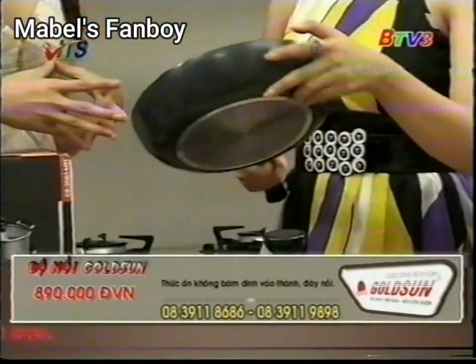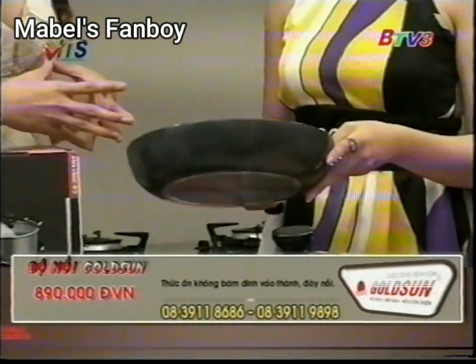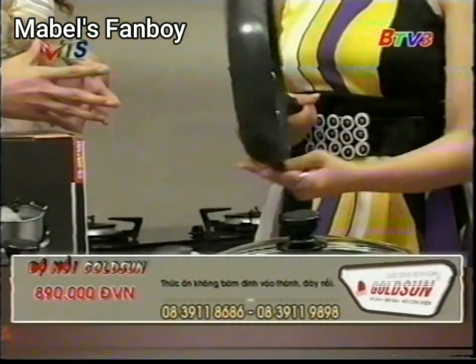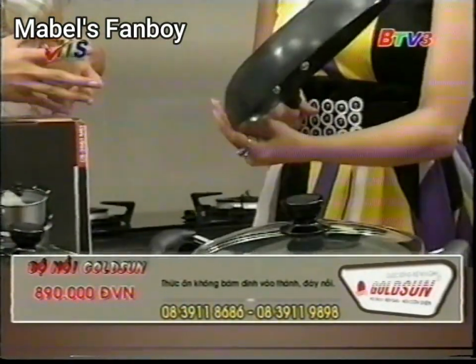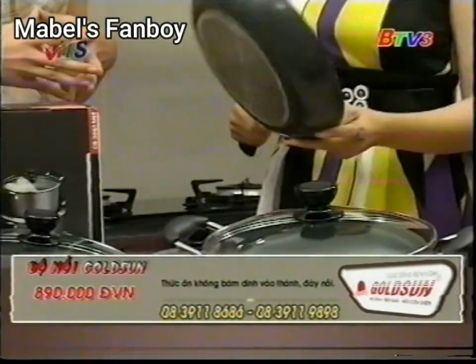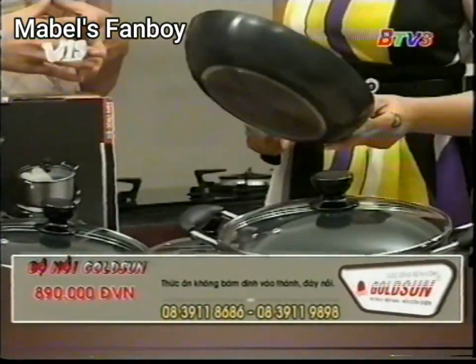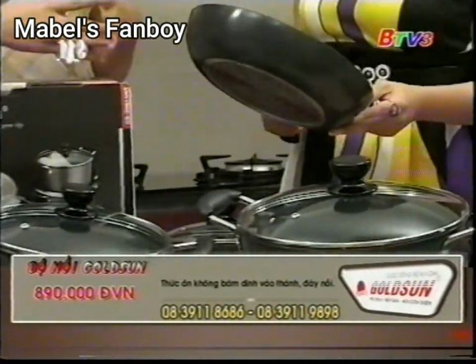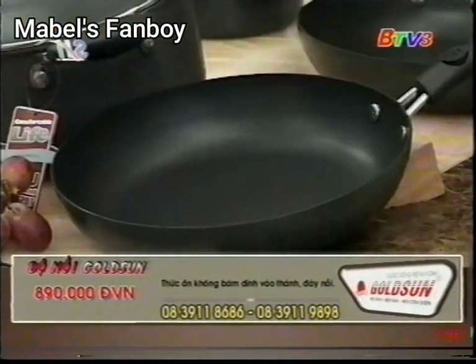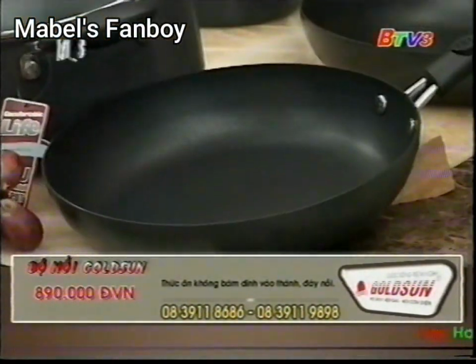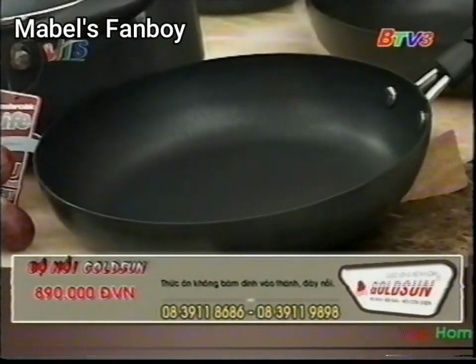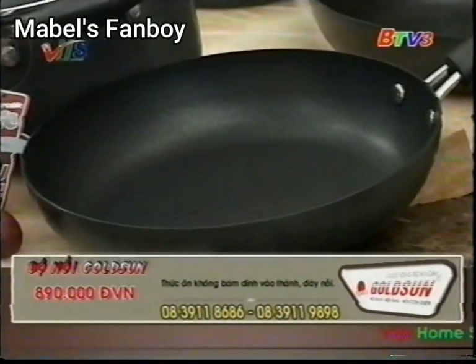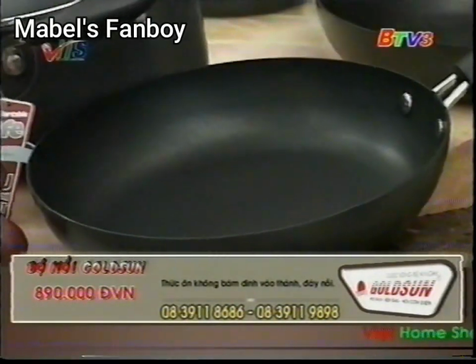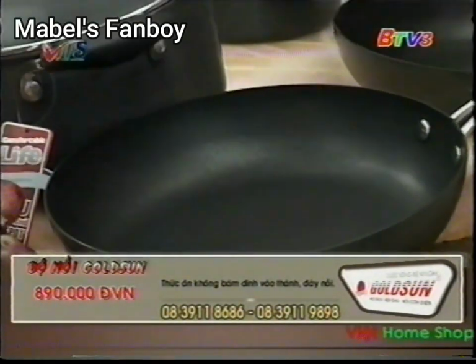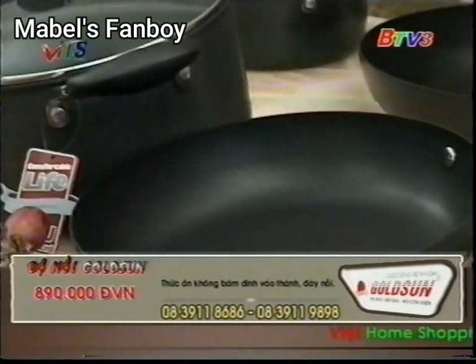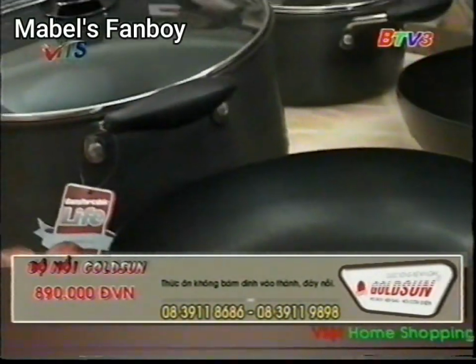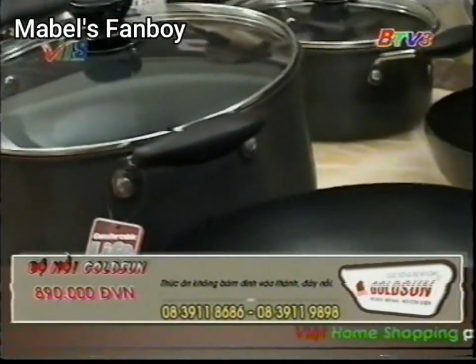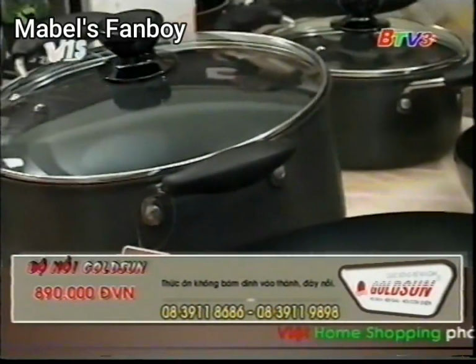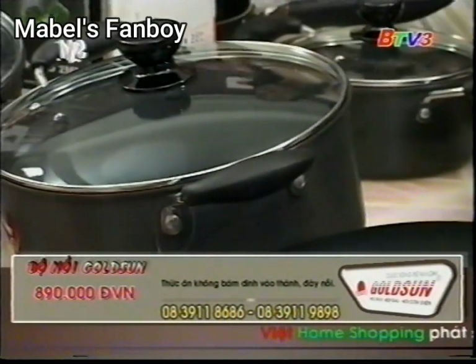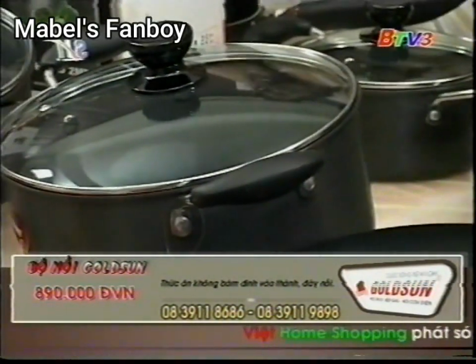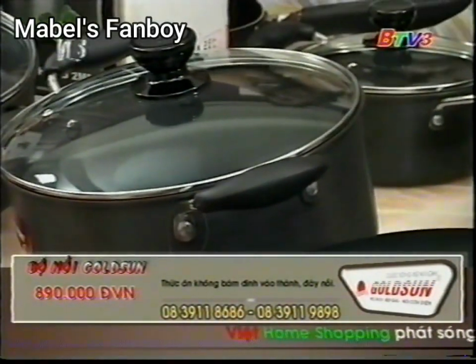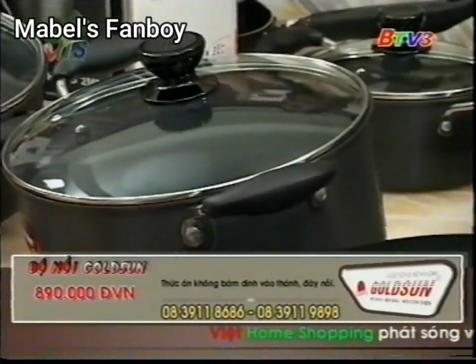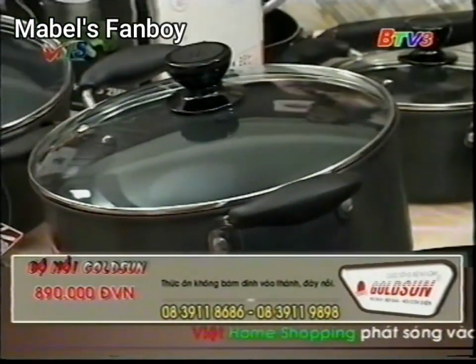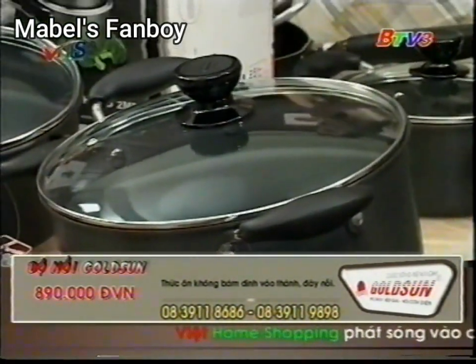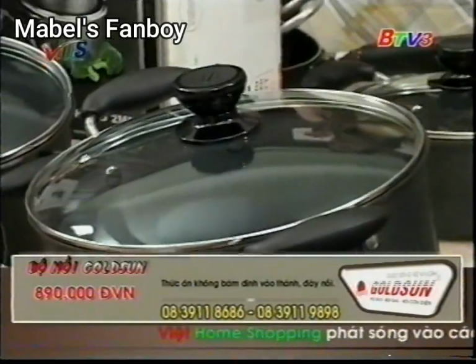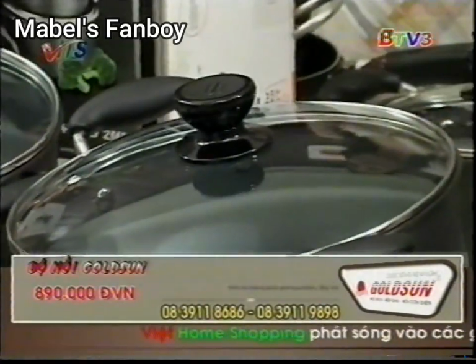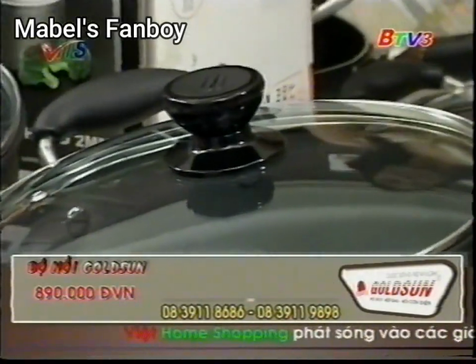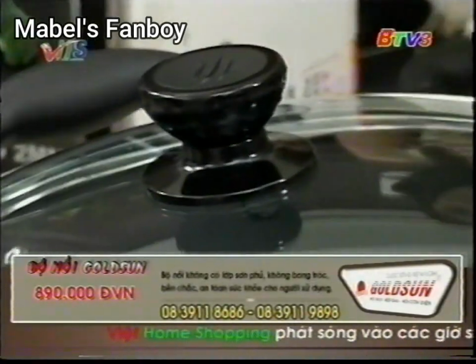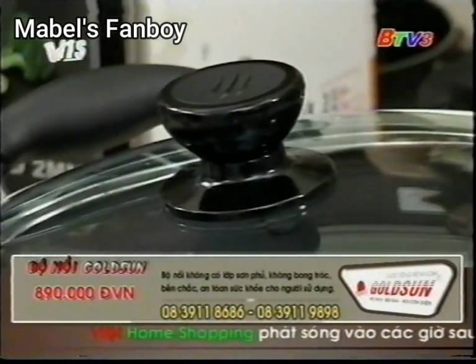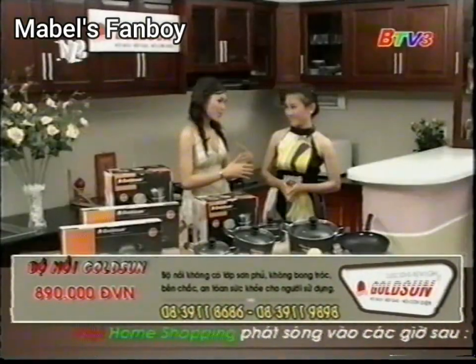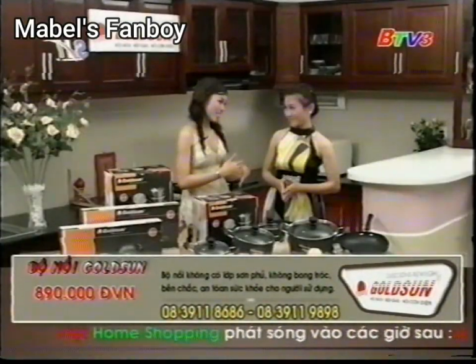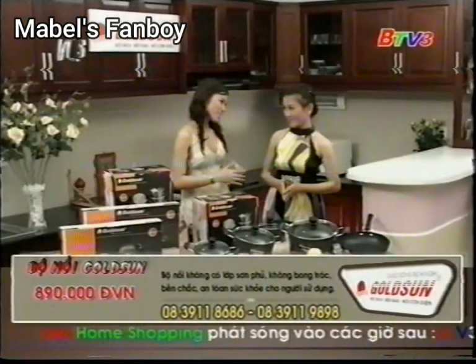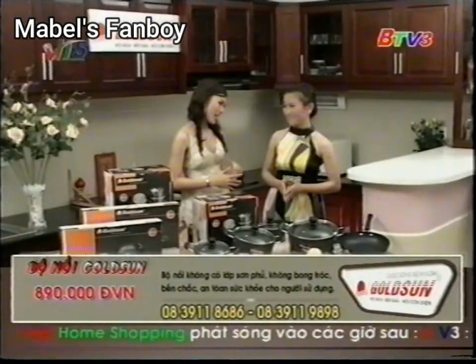Có vẻ là chị đã được em thuyết phục rồi. Dạ, chị cảm thấy thật nhất định là chị sẽ mua một bộ này về nhà. Bây giờ em có thể cho người chở đến nhà chị được không? Dạ em cảm ơn chị. Chị quả là có một sự lựa chọn sáng suốt ạ.